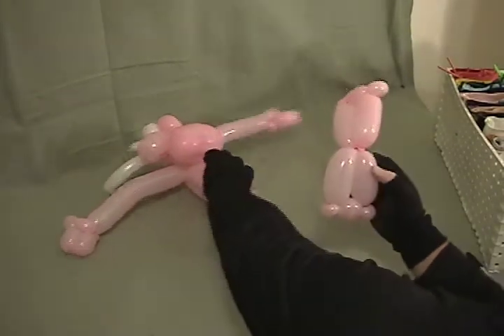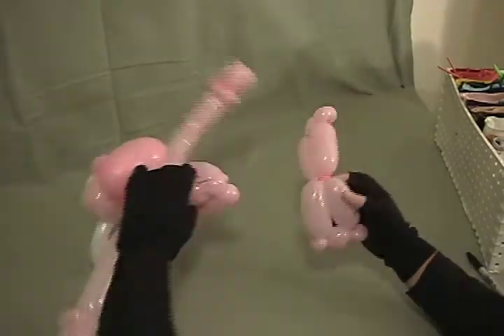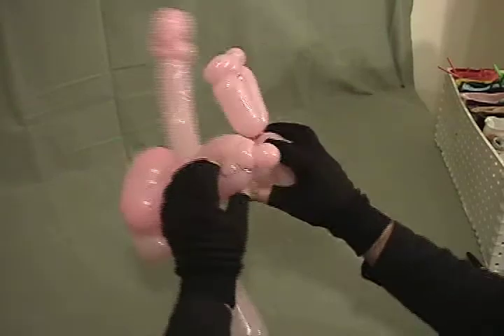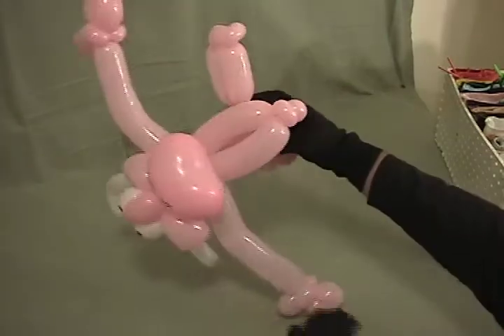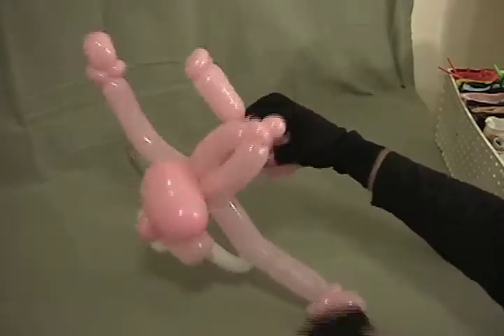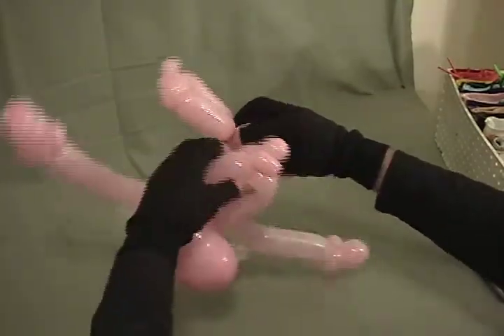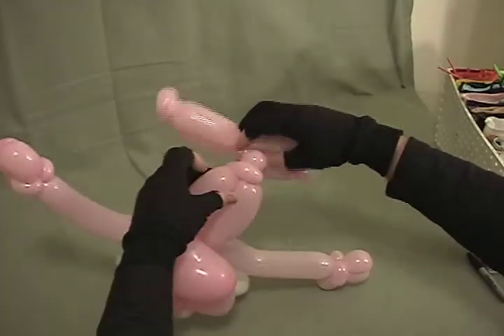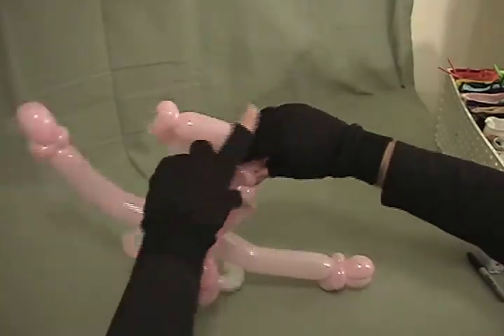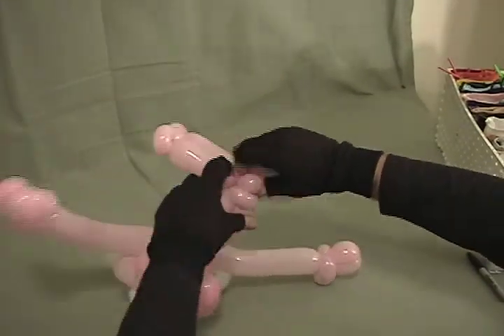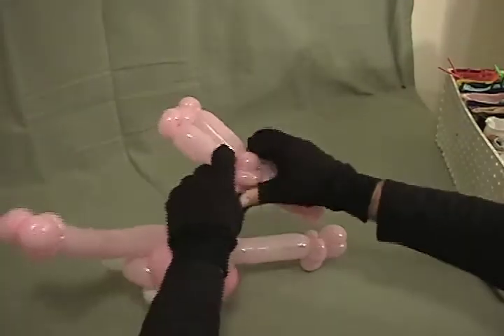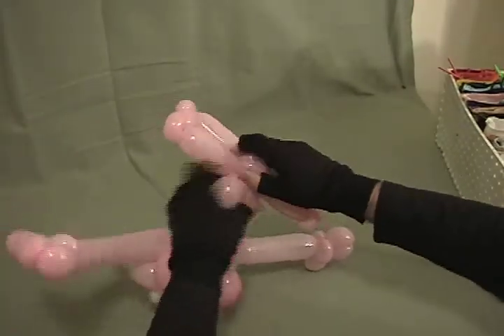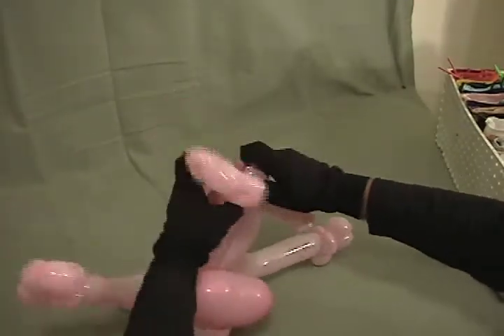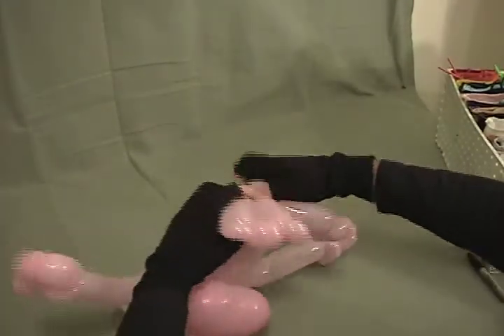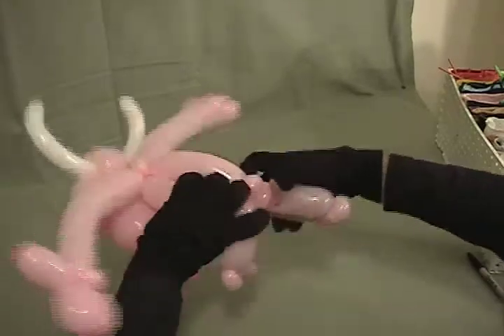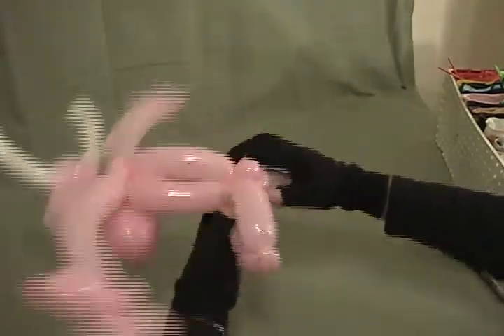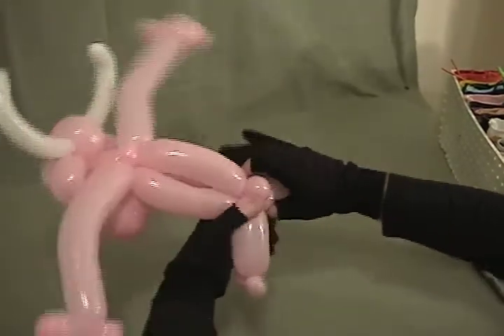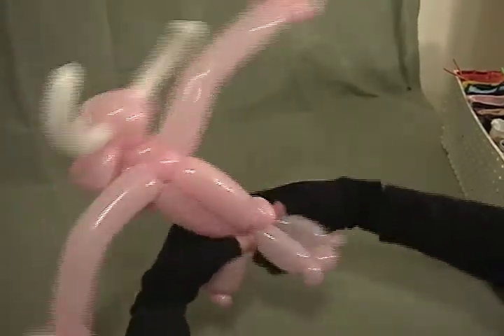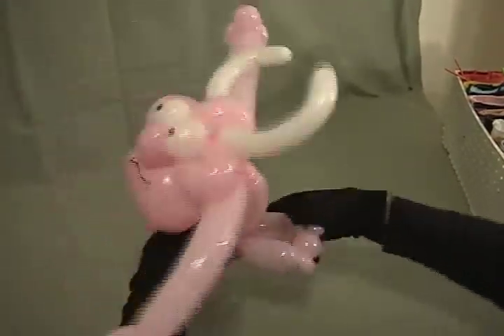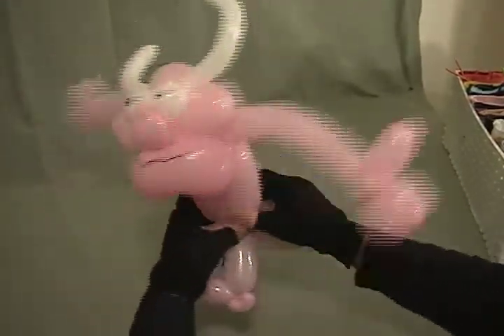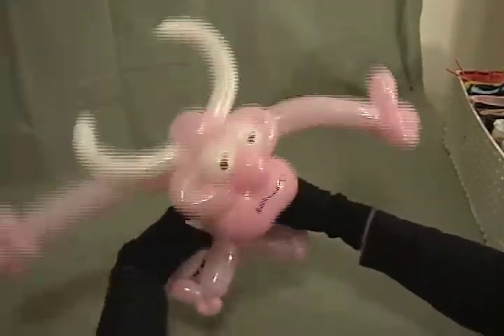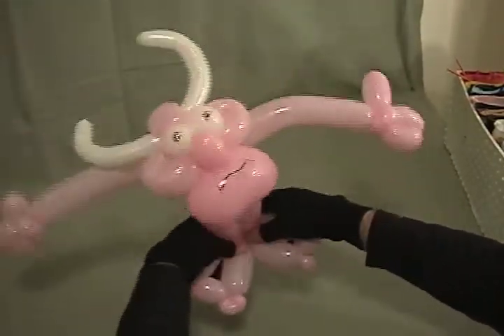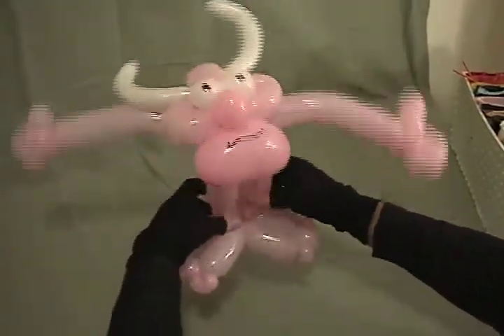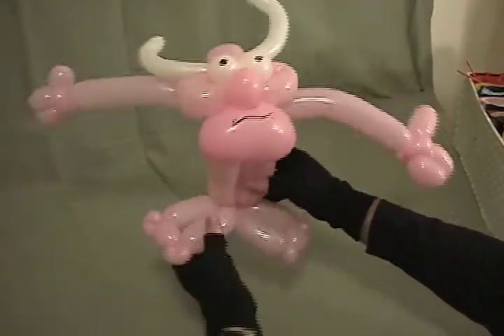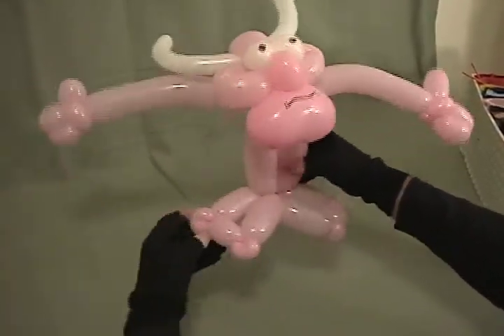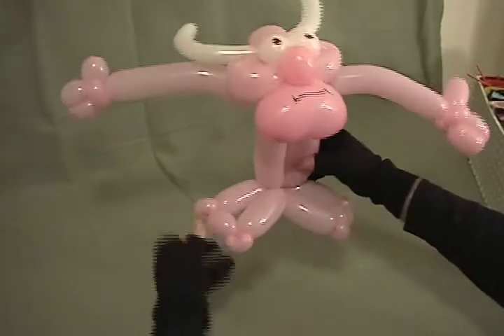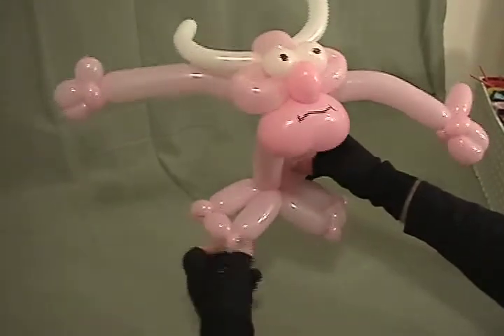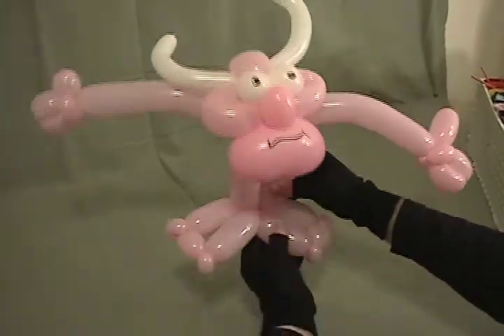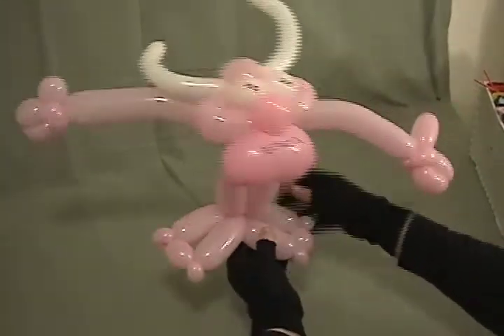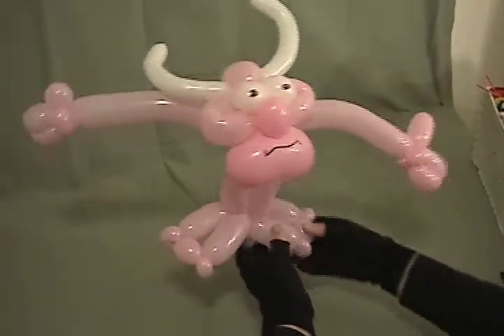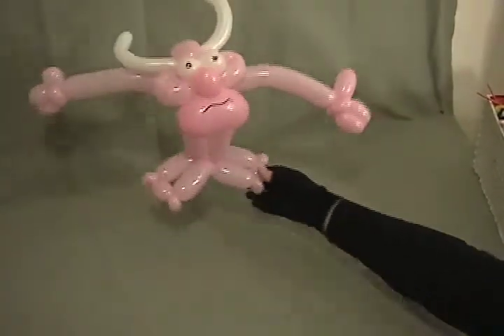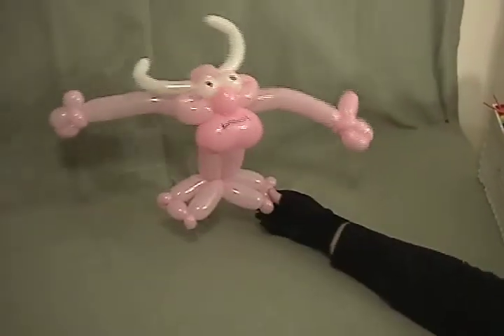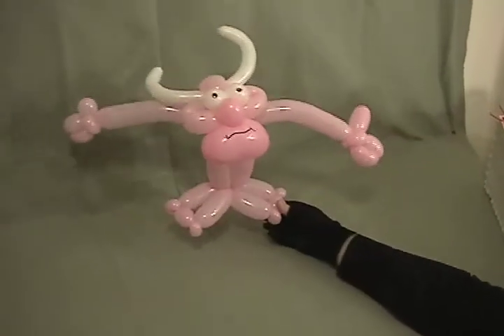Then take that and at the bottom where we had that bottom pinch twist and that little nub of the tail, wrap those around and cross them over once to secure them. And now you've got Bully Bob.